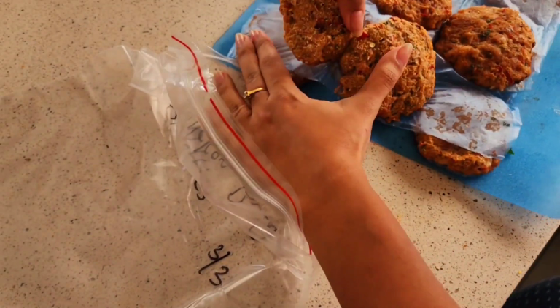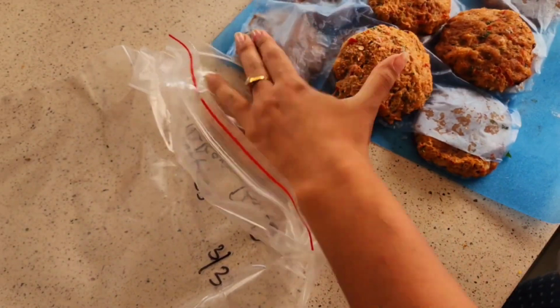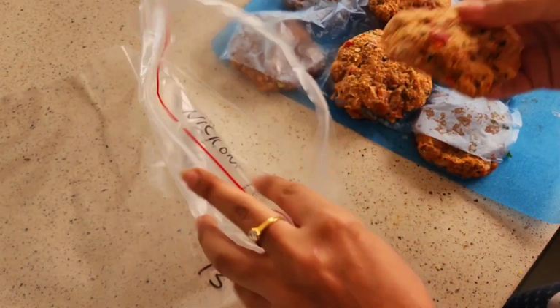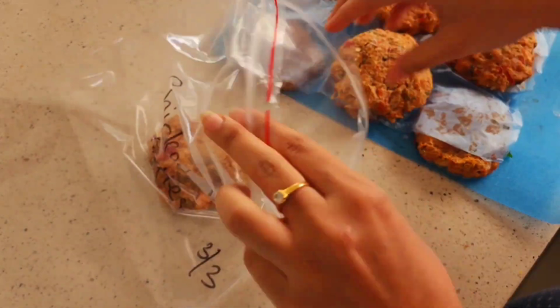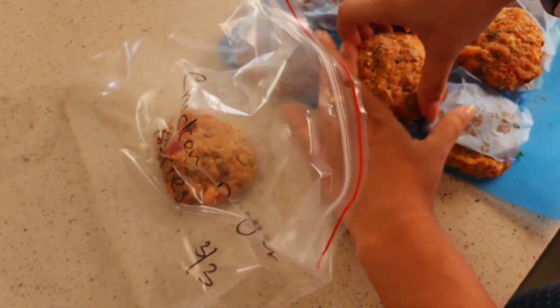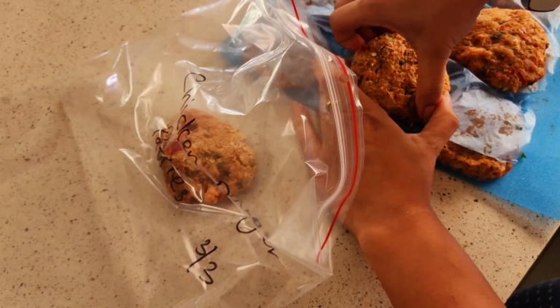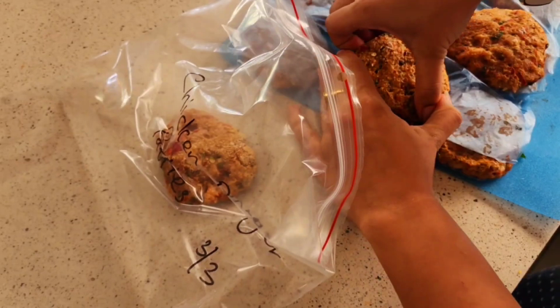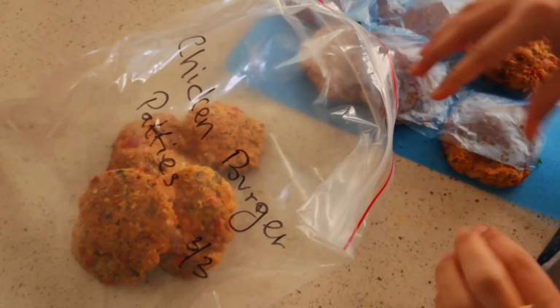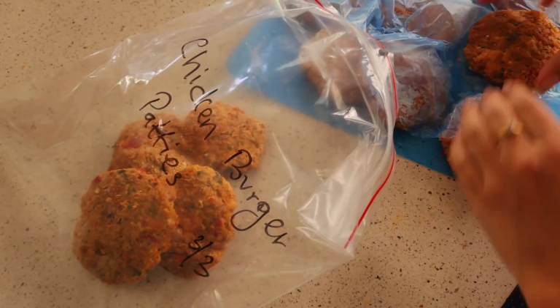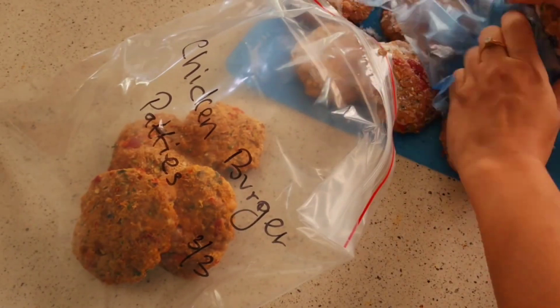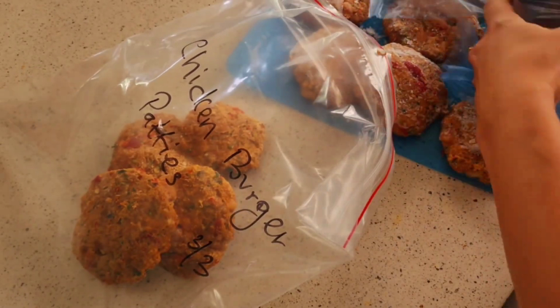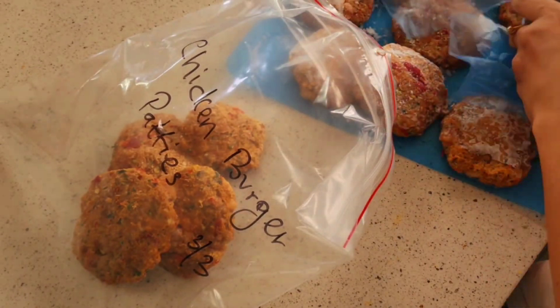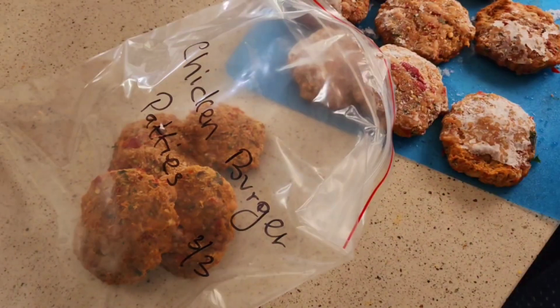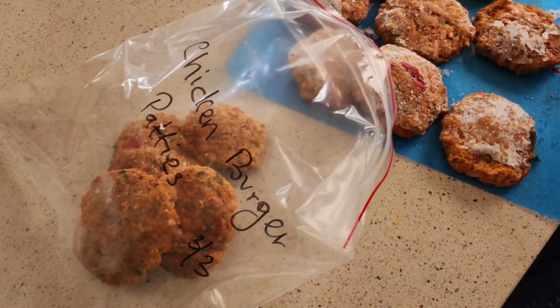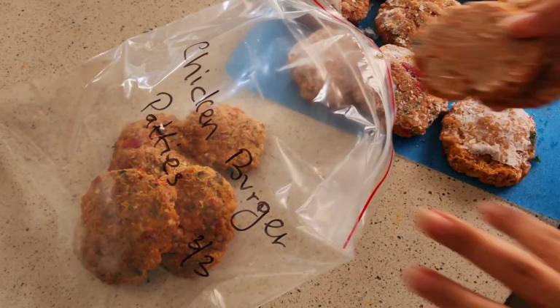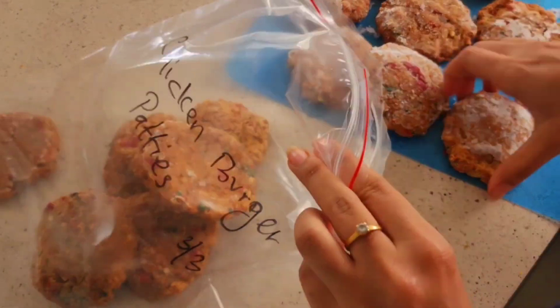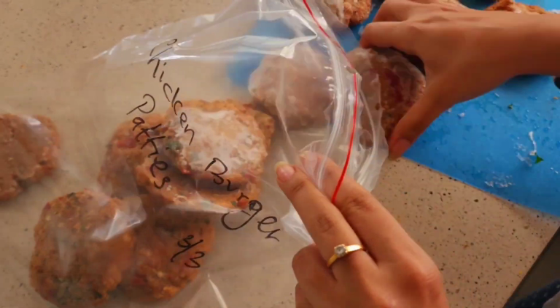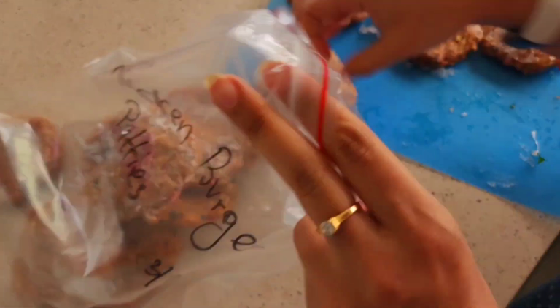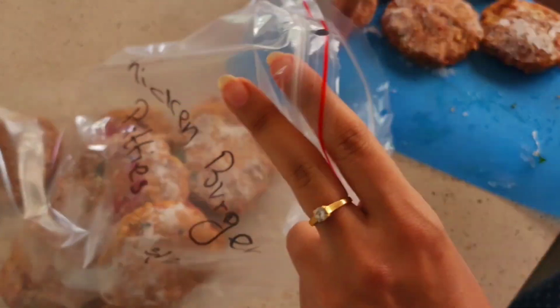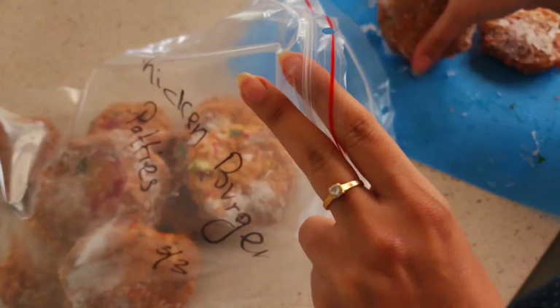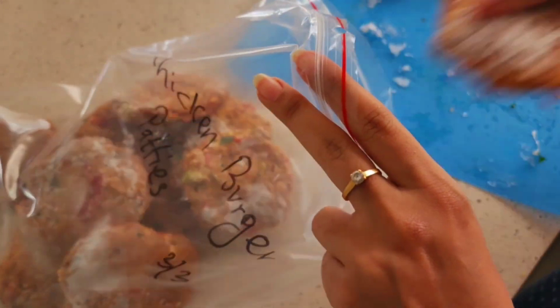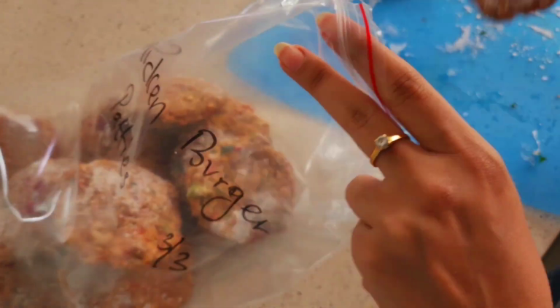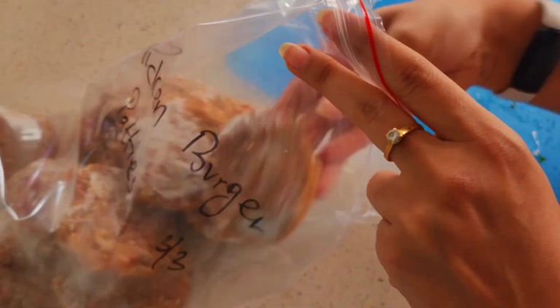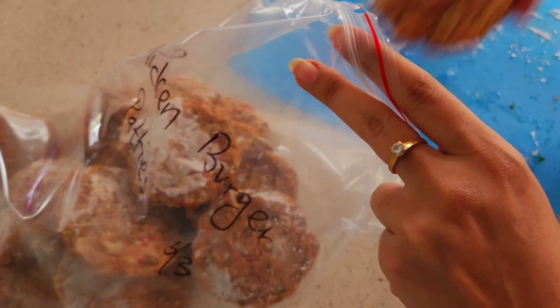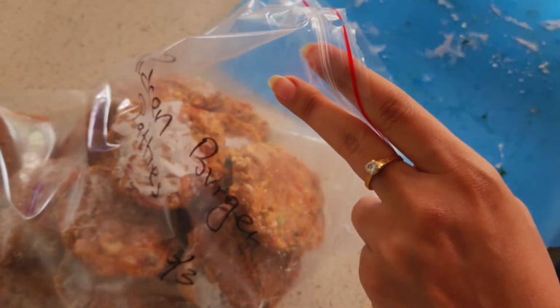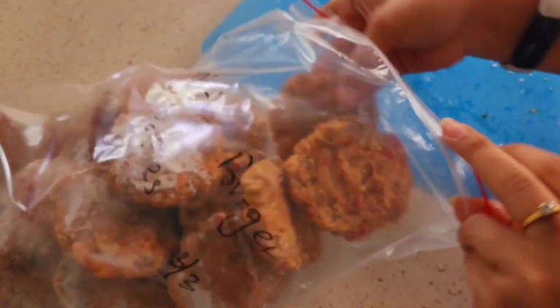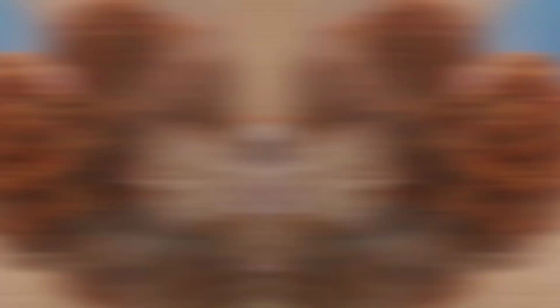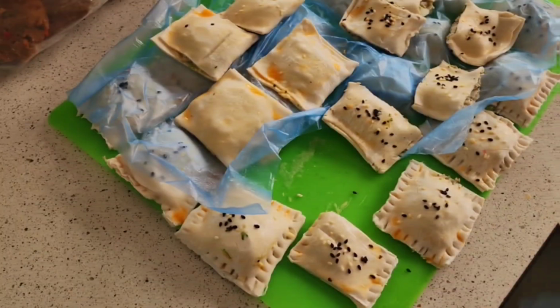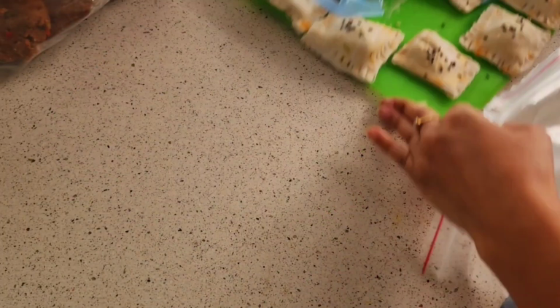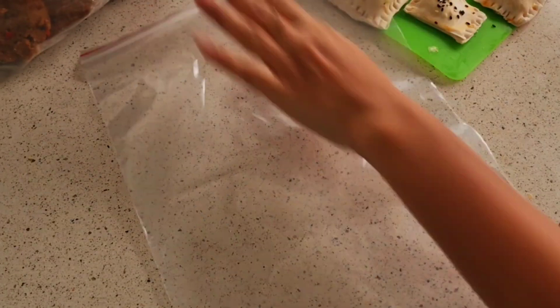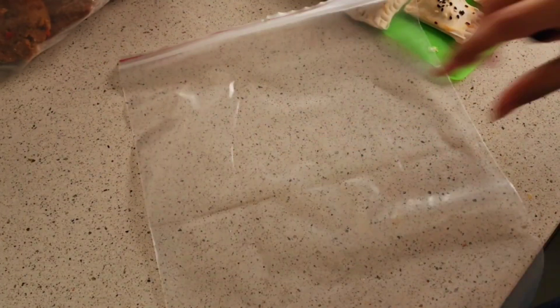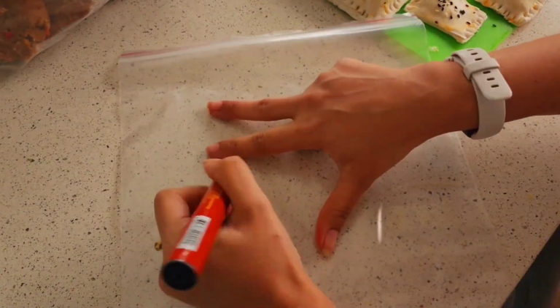I'm doing the same with my chicken burger patties — putting them in the ziploc bag. I also add a date to it, even though I know we will consume them within three to four weeks maximum. That's how long they last.